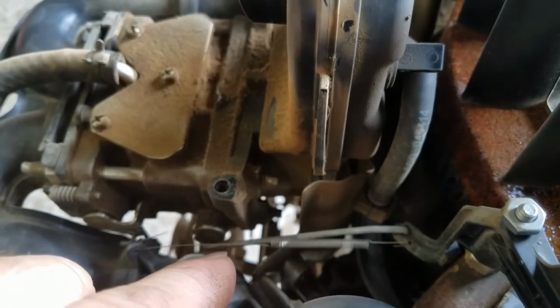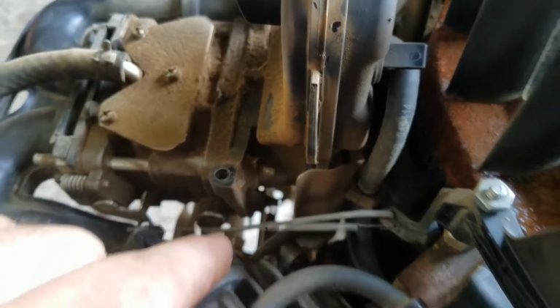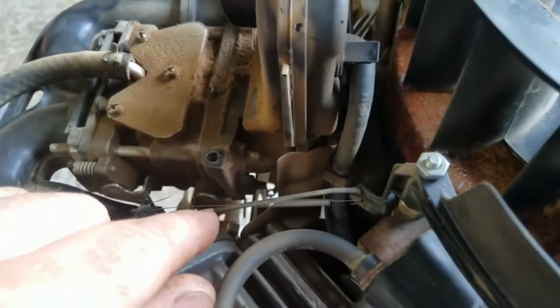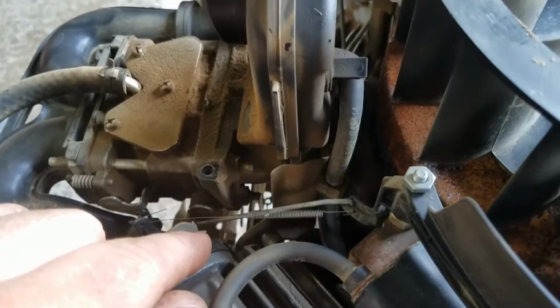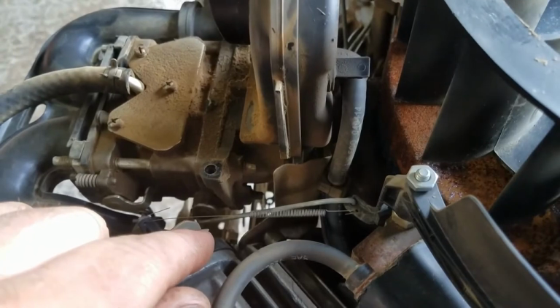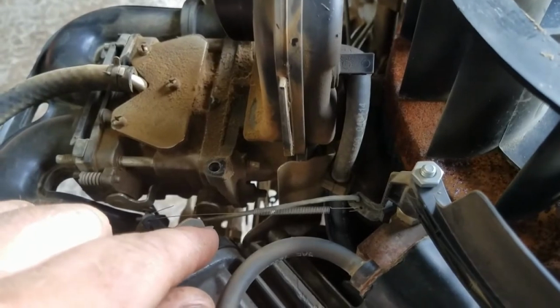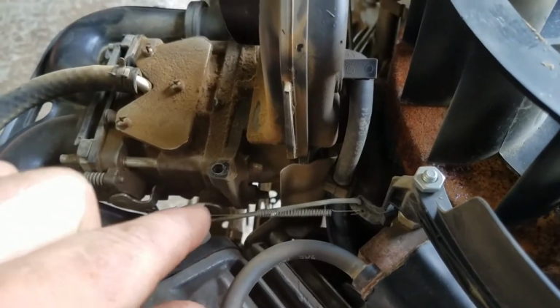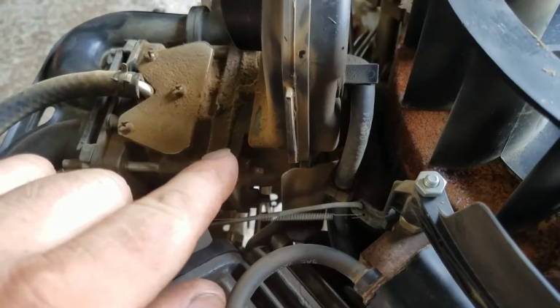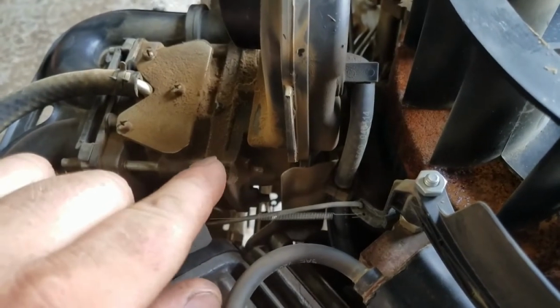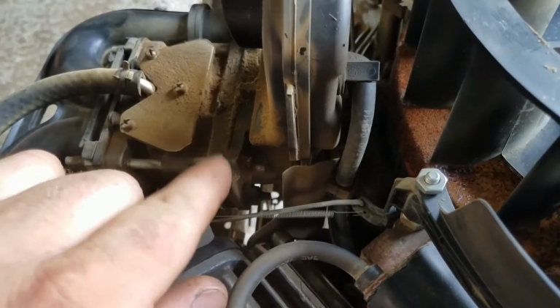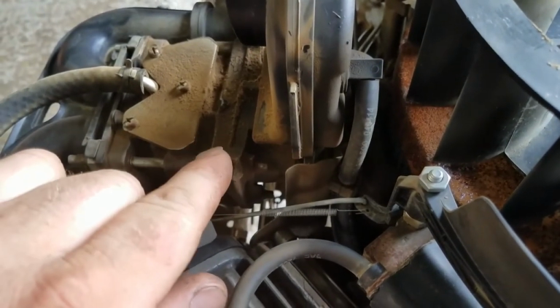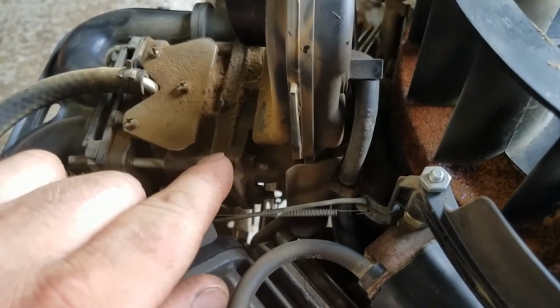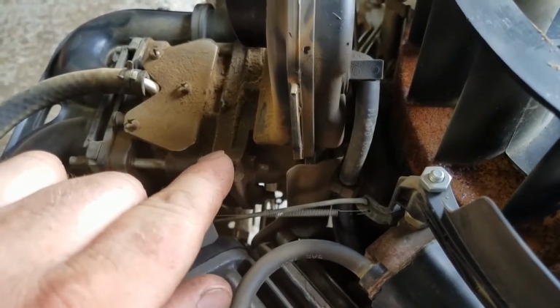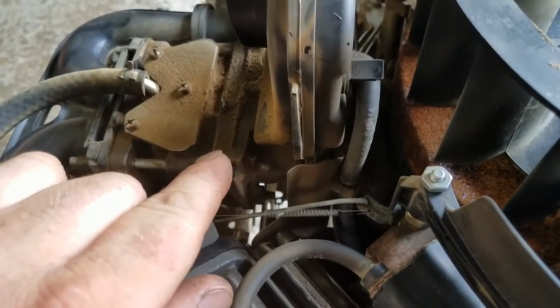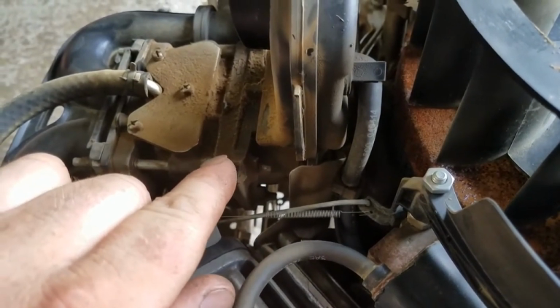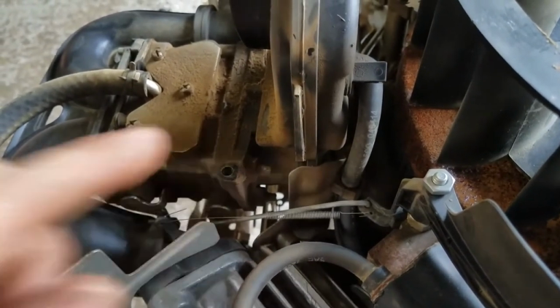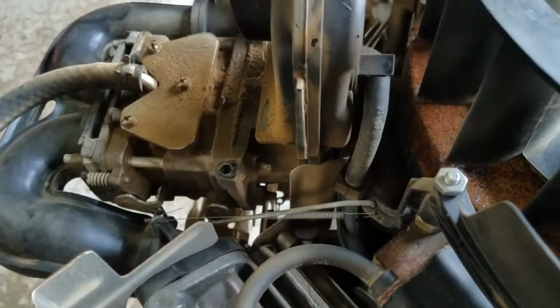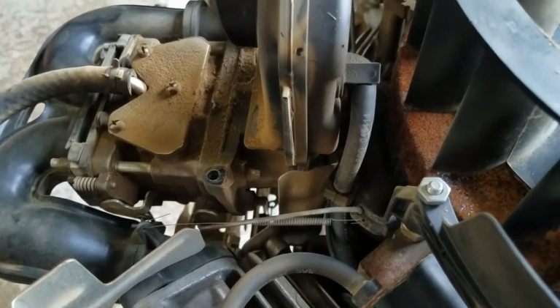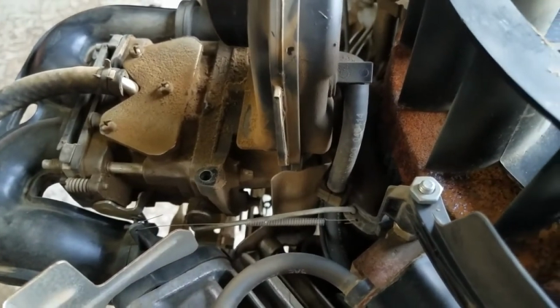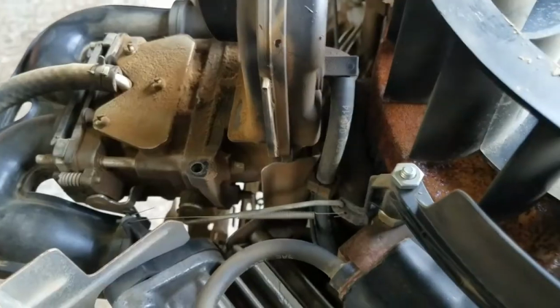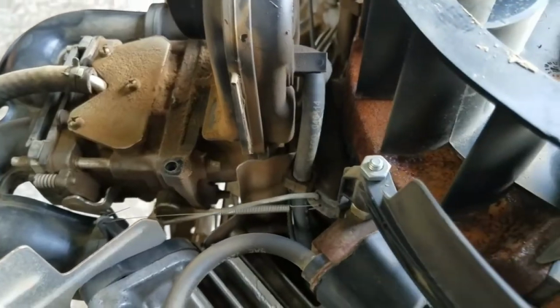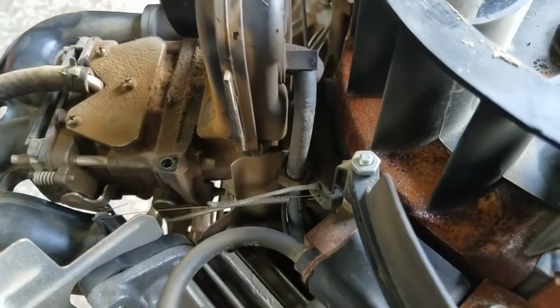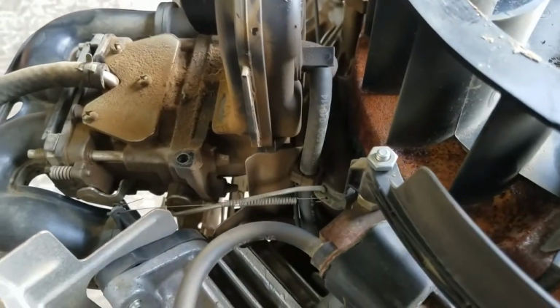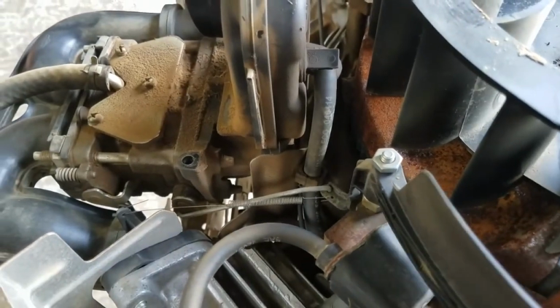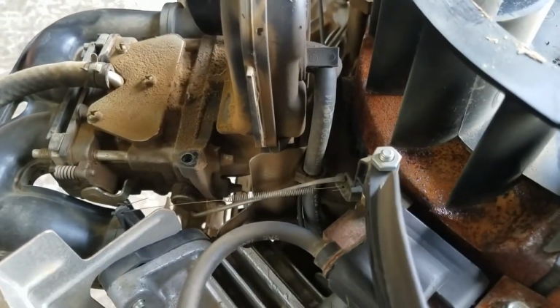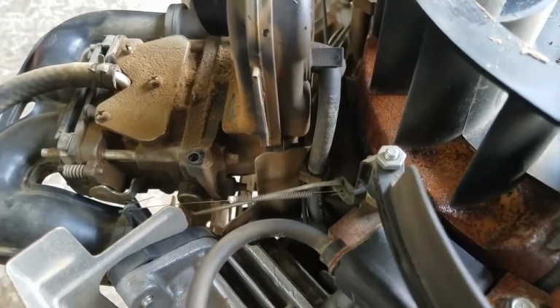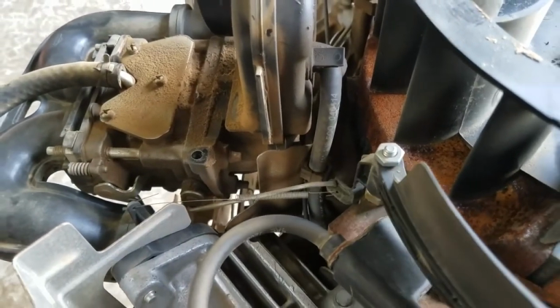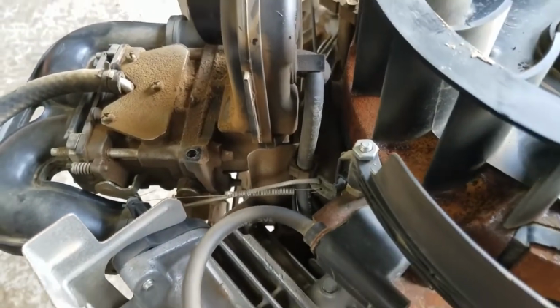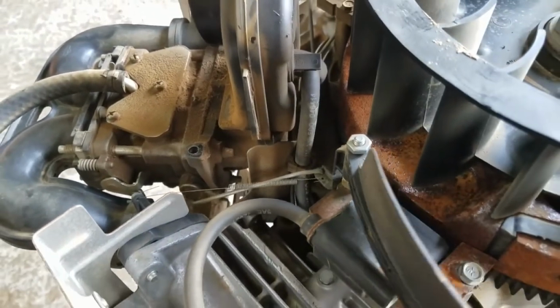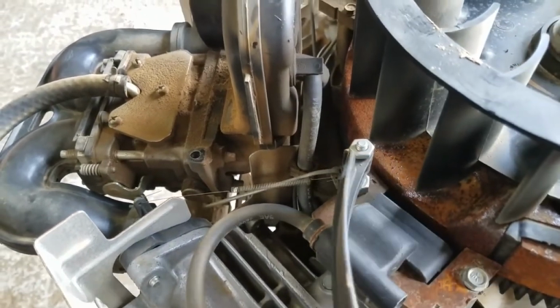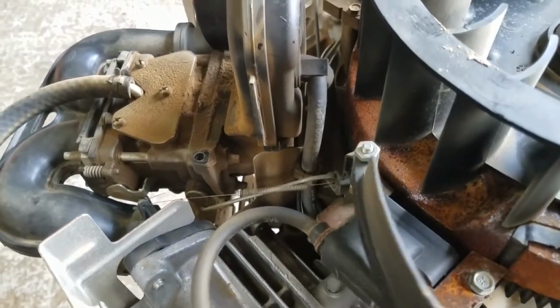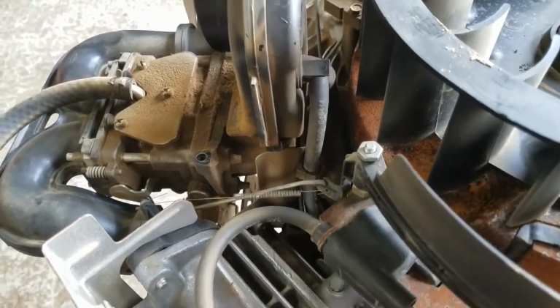Some people — shade tree mechanics — believe that this end of the carburetor is actually the throttle end, so they think that this is an air vein governor like one of the older push mower engines. That is not true.